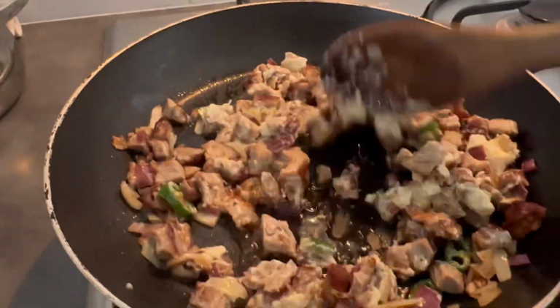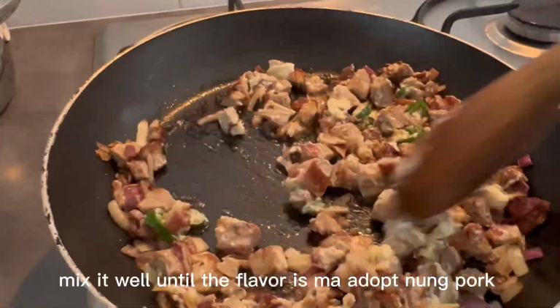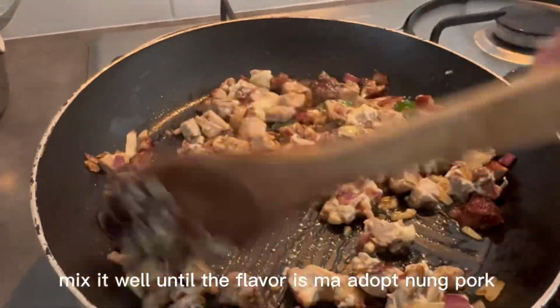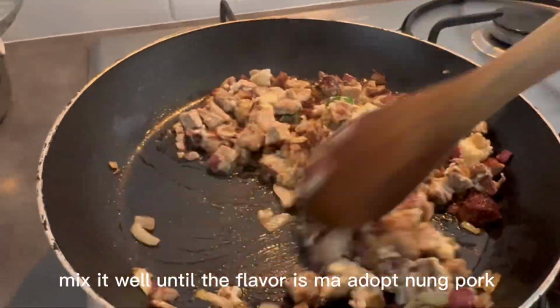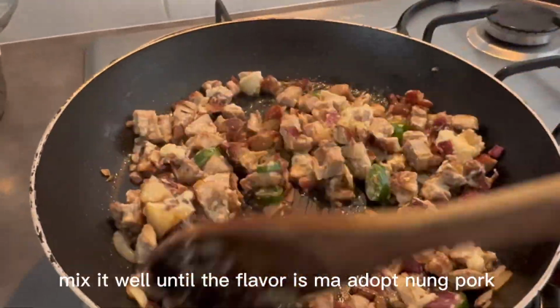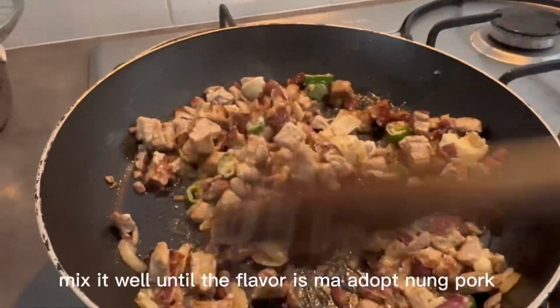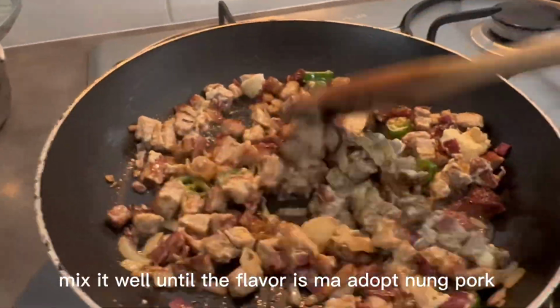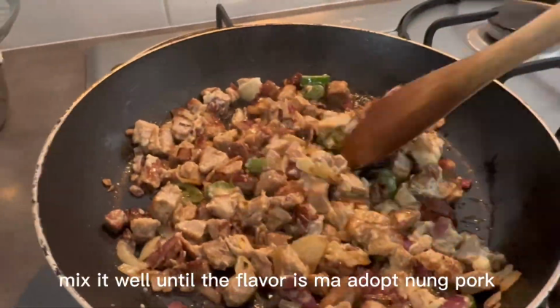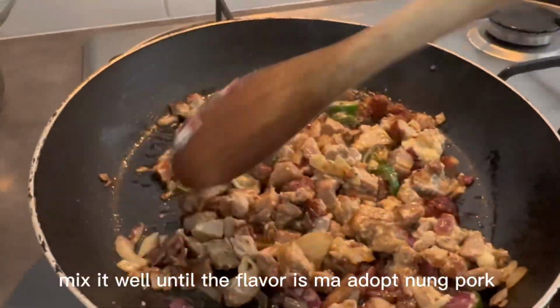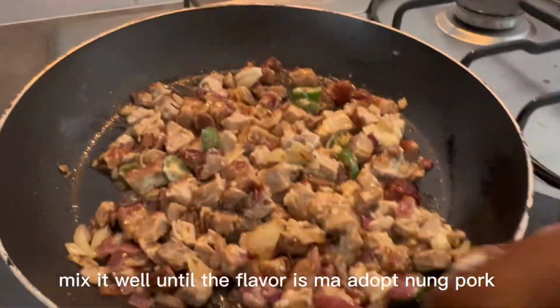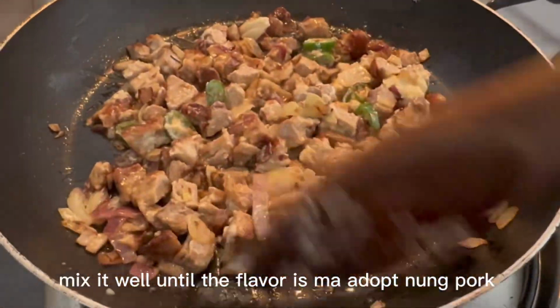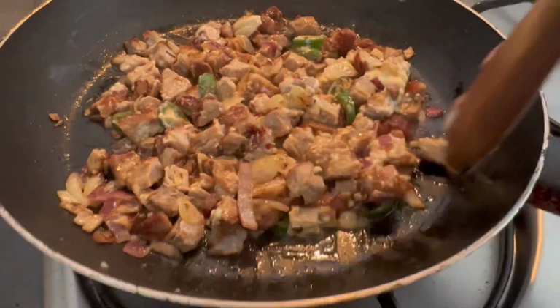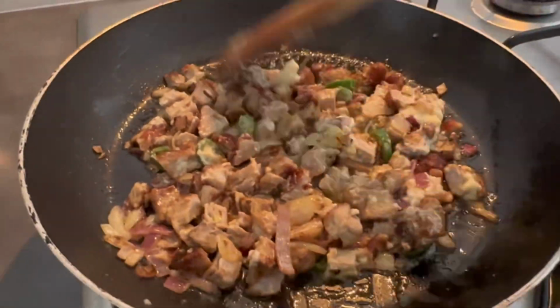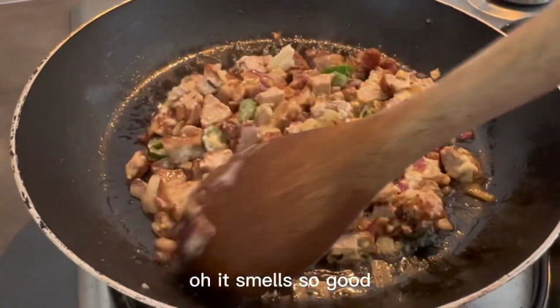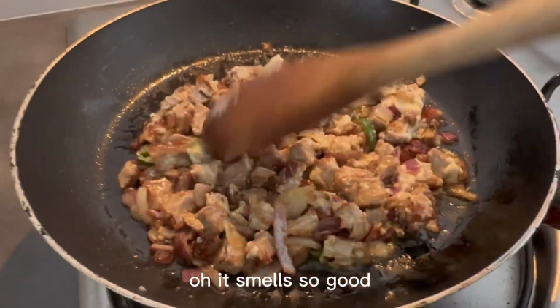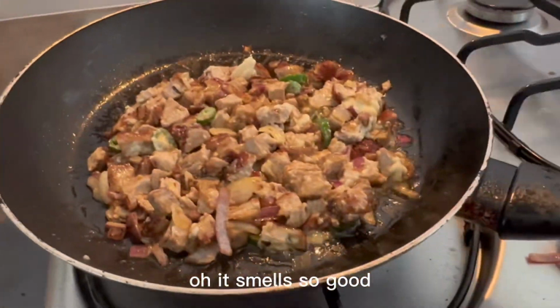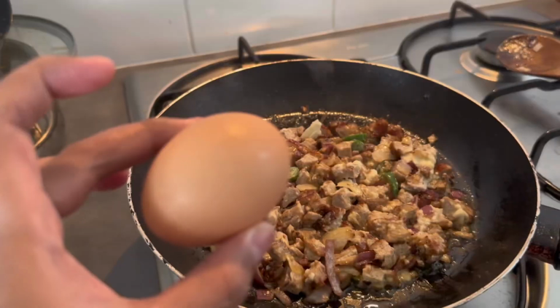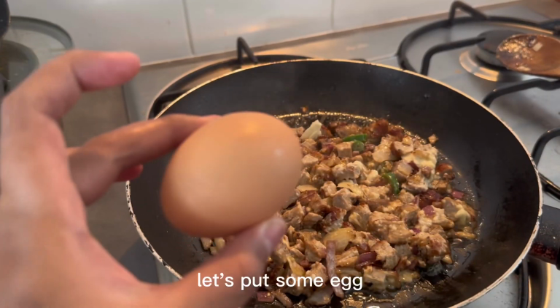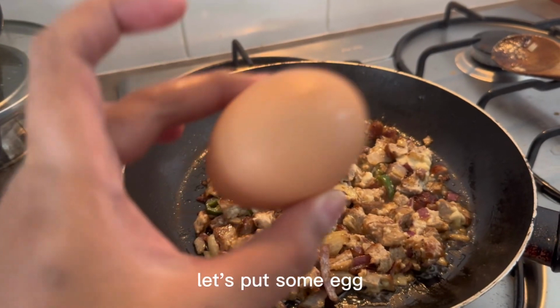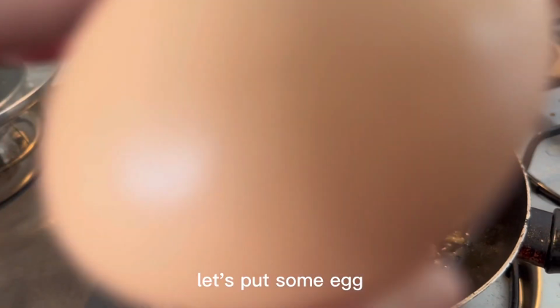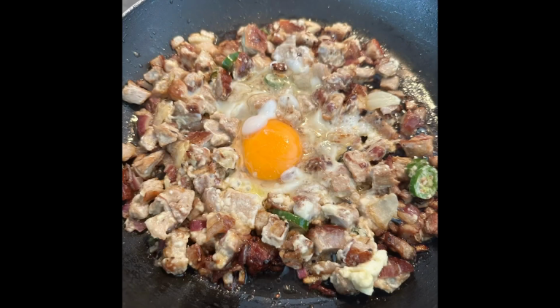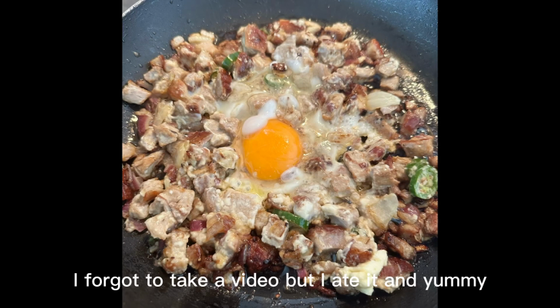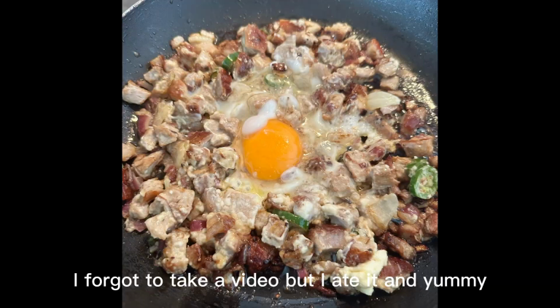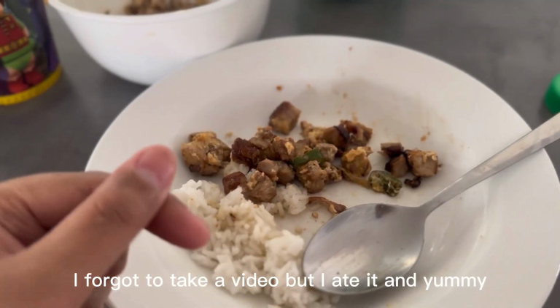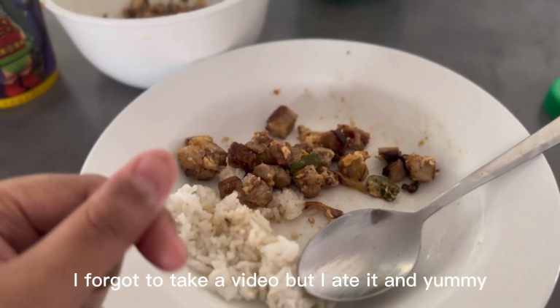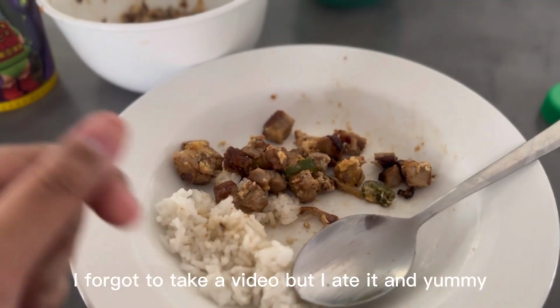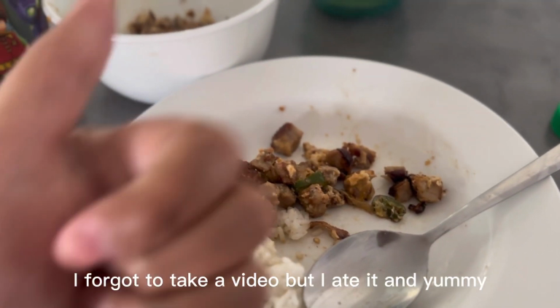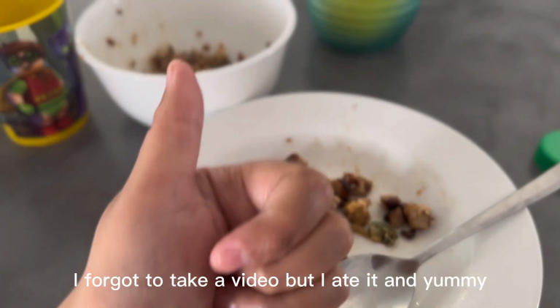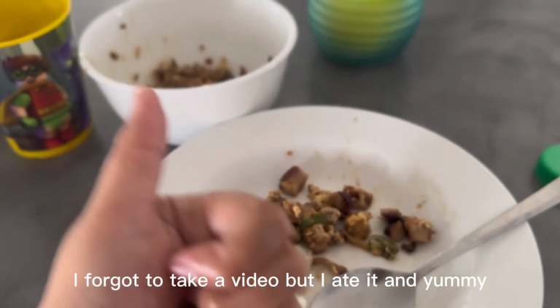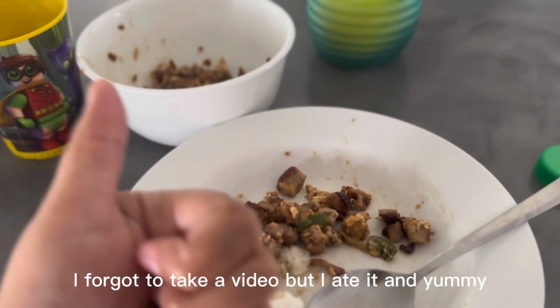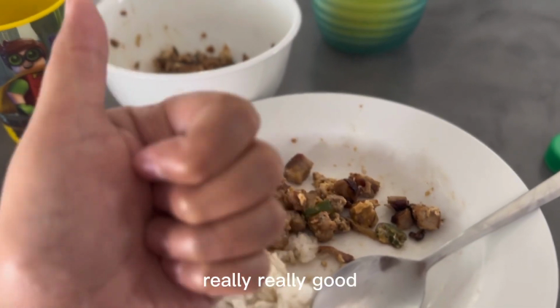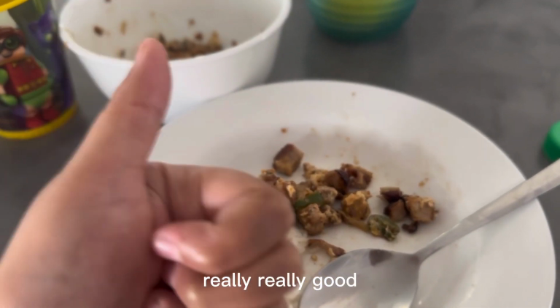Mix it well until the flavor is absorbed by the pork. Oh, it smells so good! Let's put some egg. I forgot to take a video but I tasted it and it was really, really good and yummy.